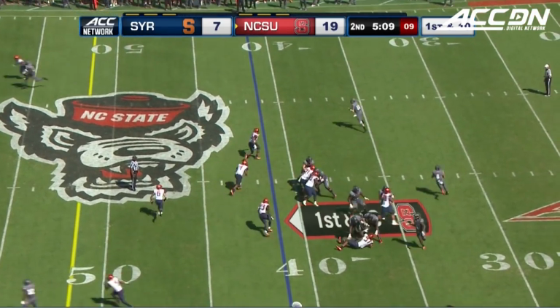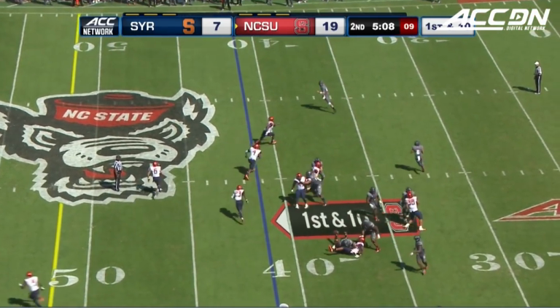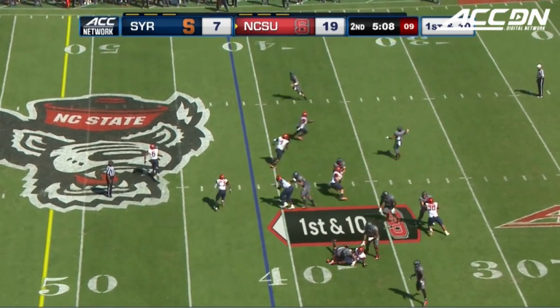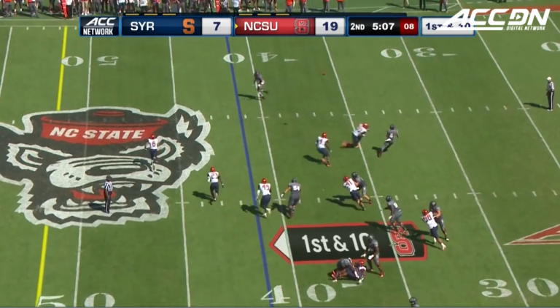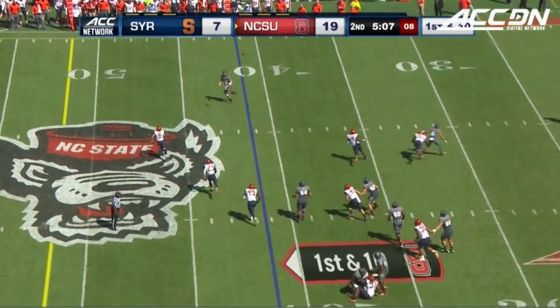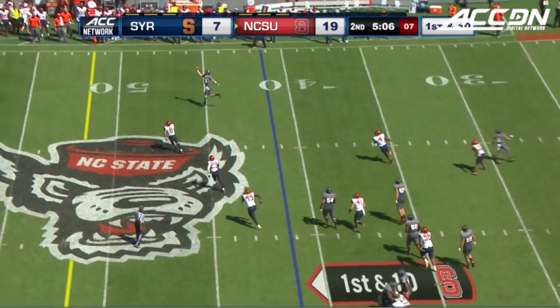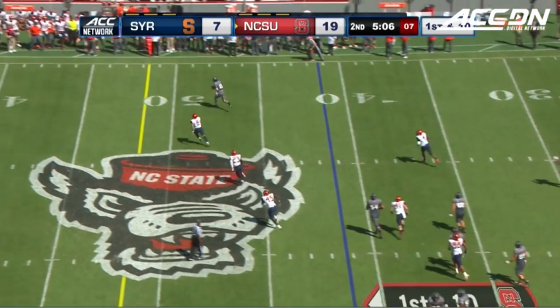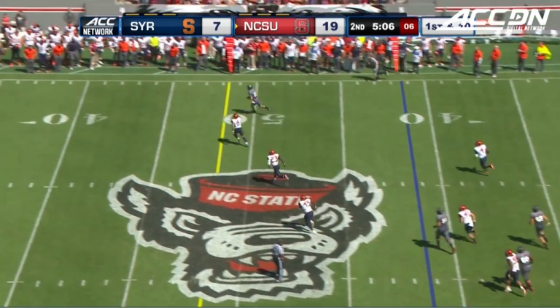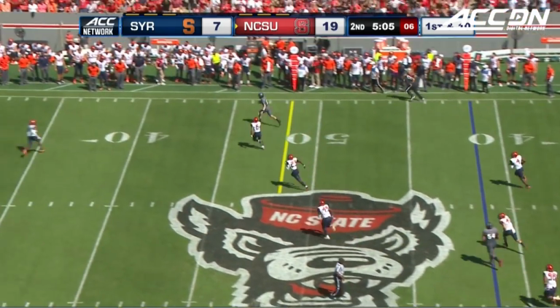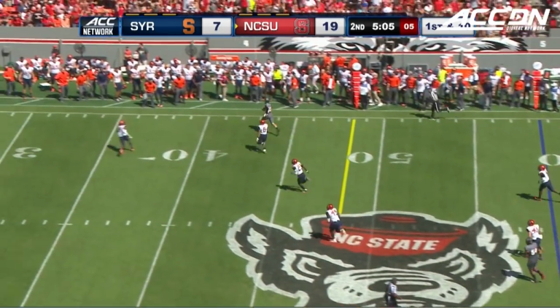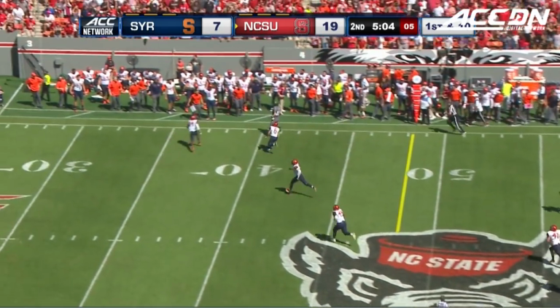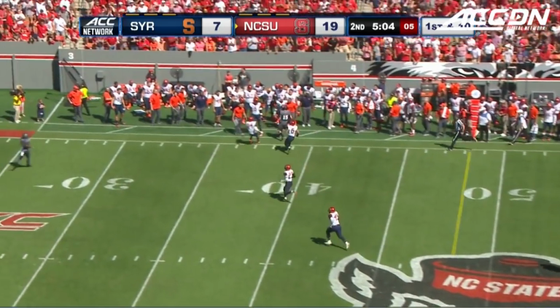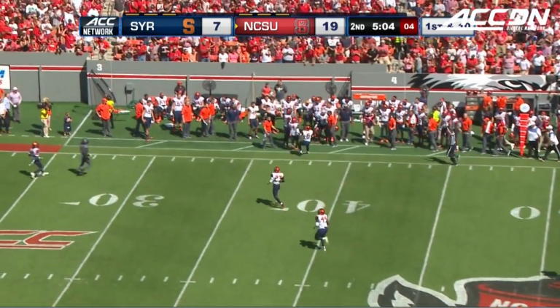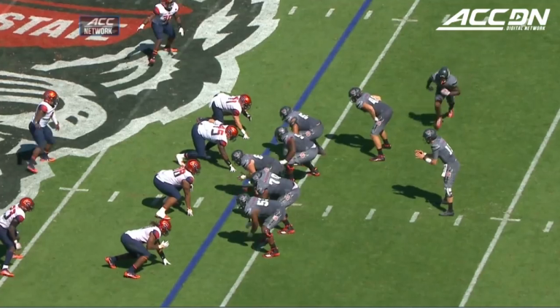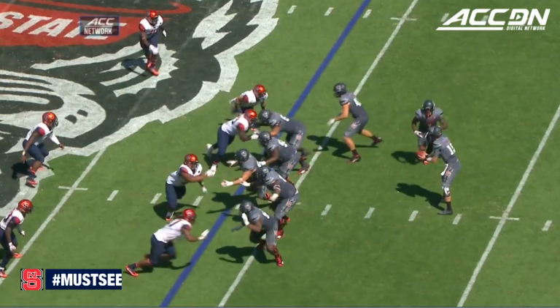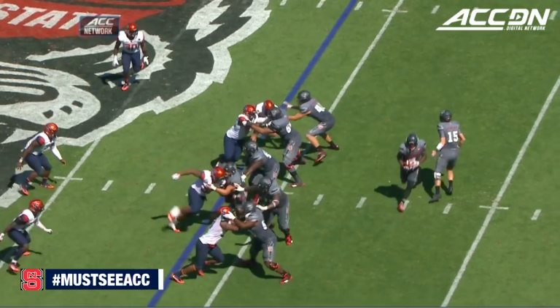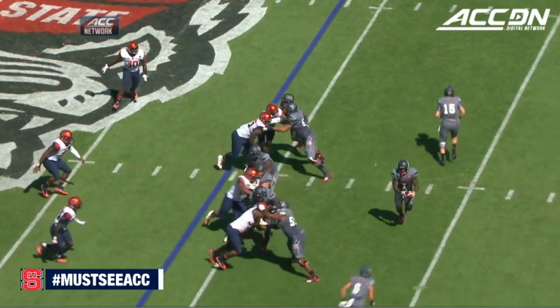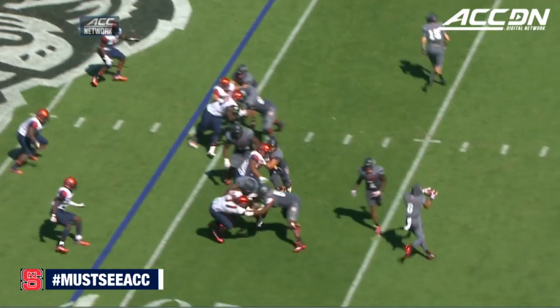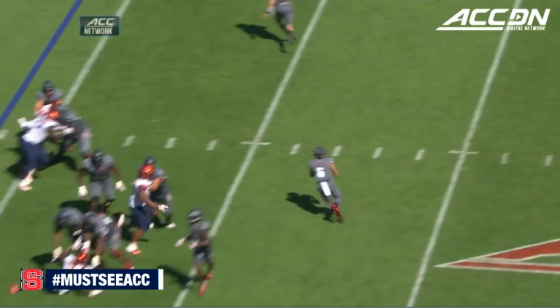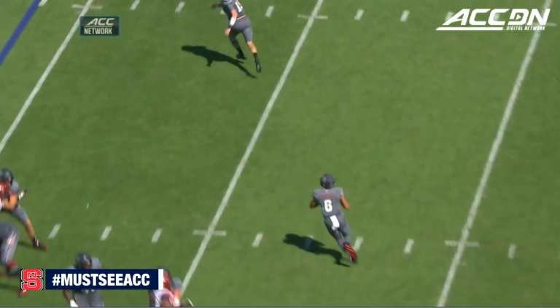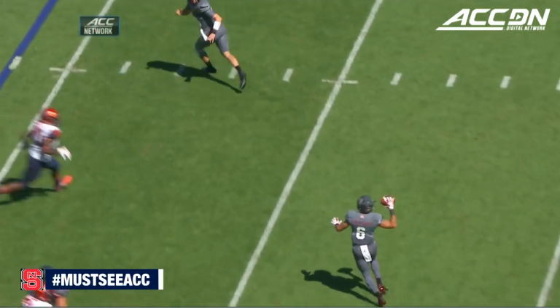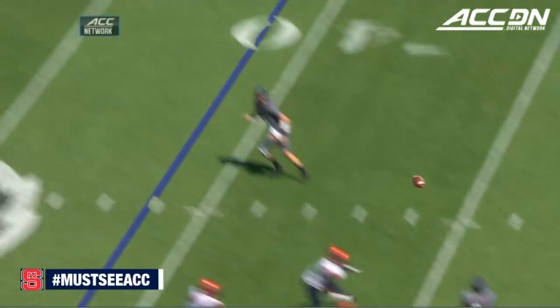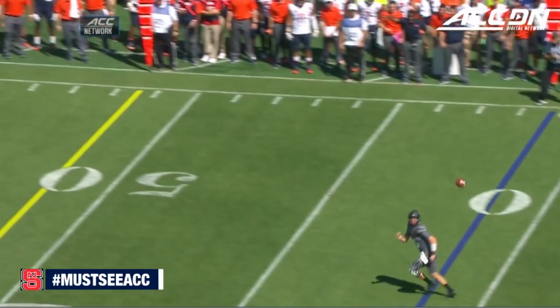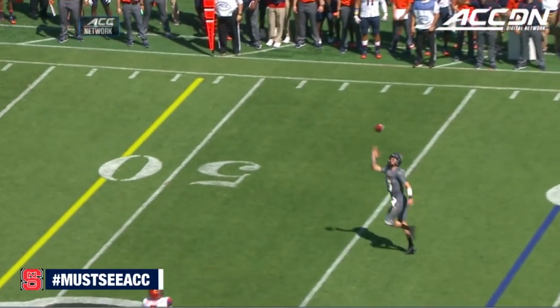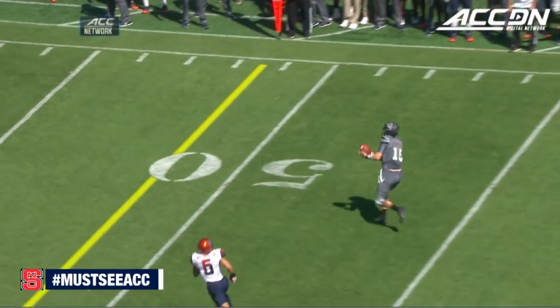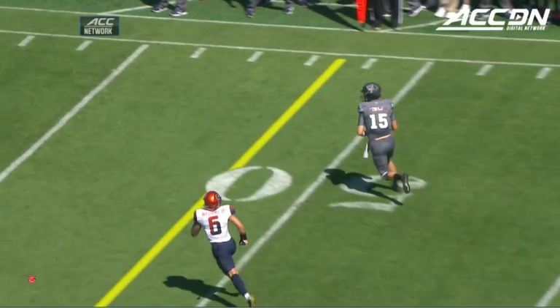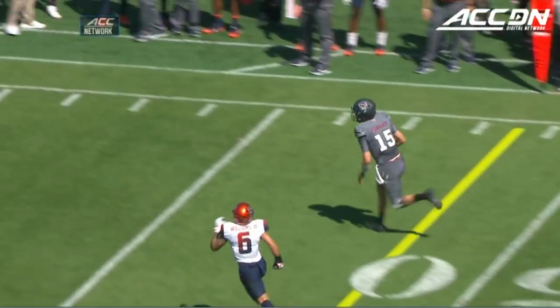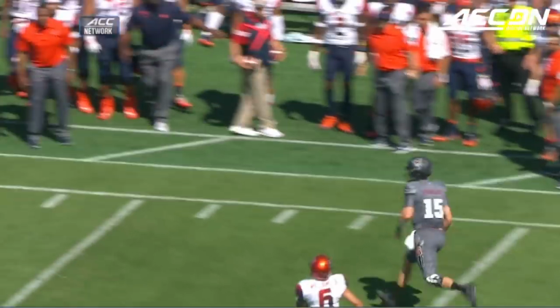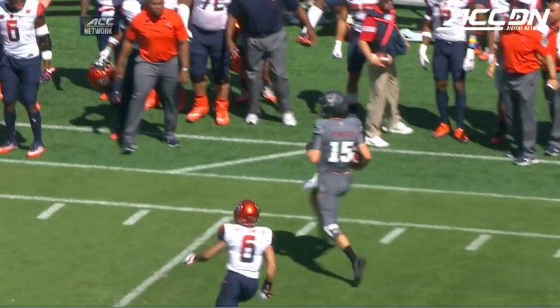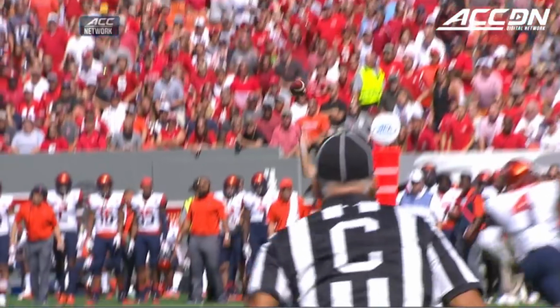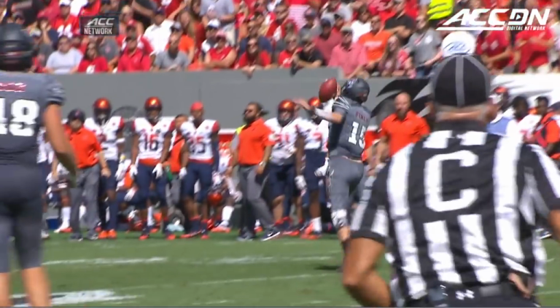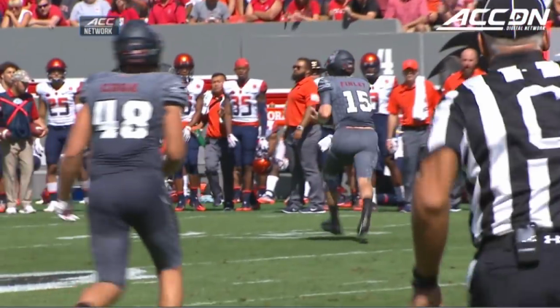Gadget play — Locklear throws it back to Finley with a one-handed catch, and he's out of bounds. How nonchalant — just reach up, pluck it out of the sky with that right hand. No problem, get out of bounds.